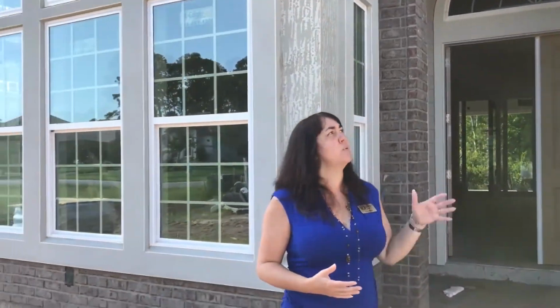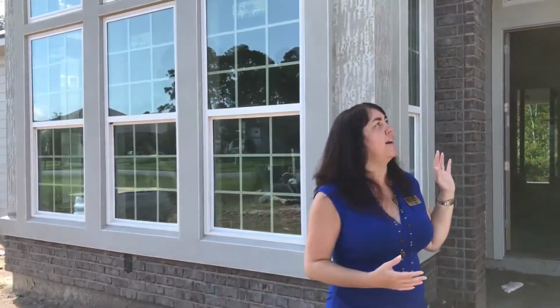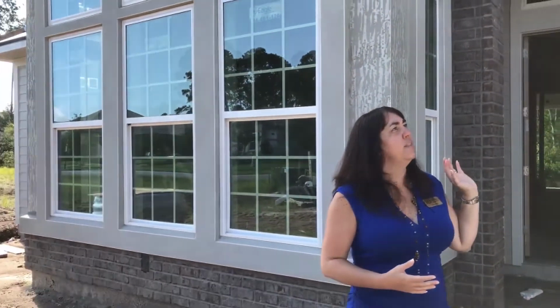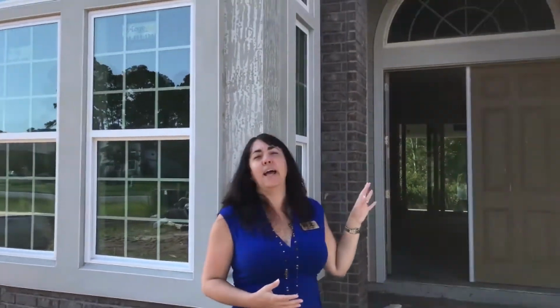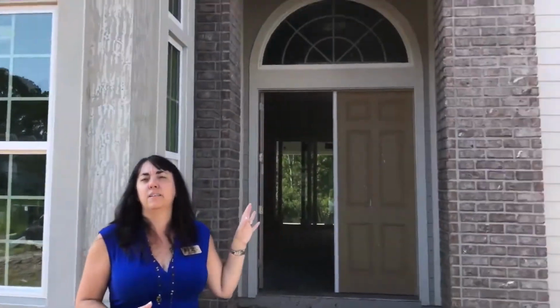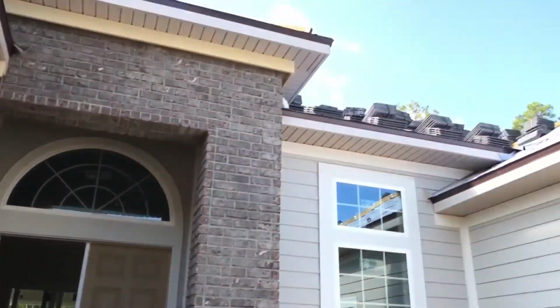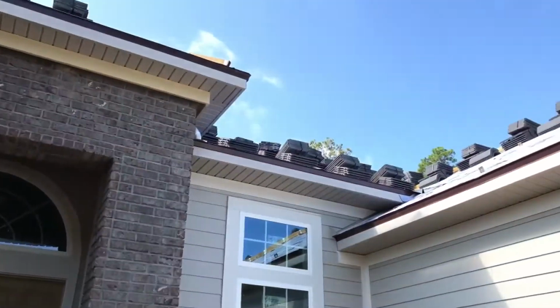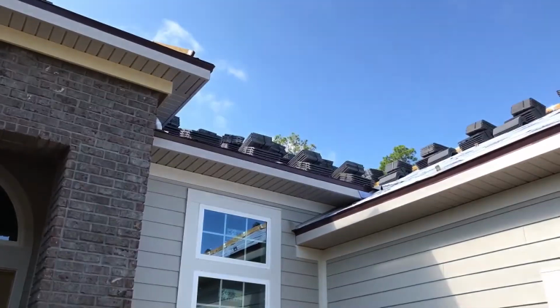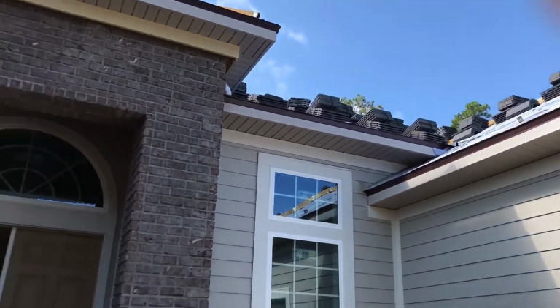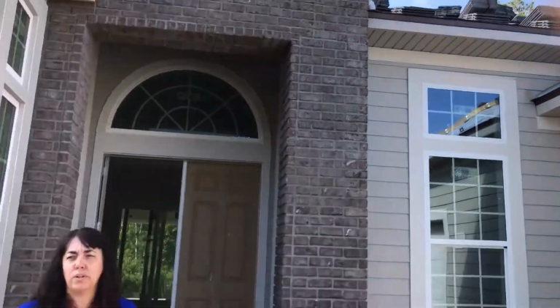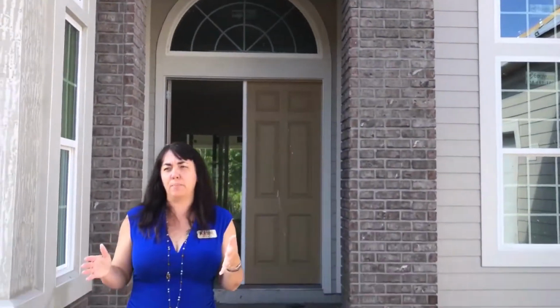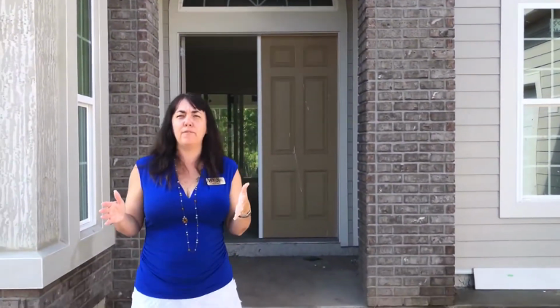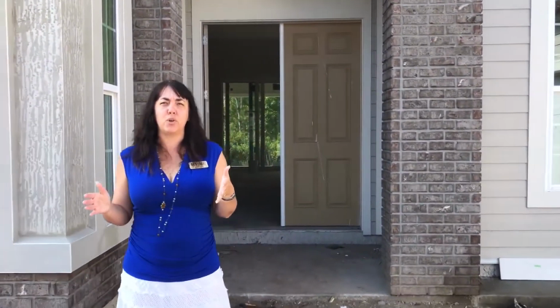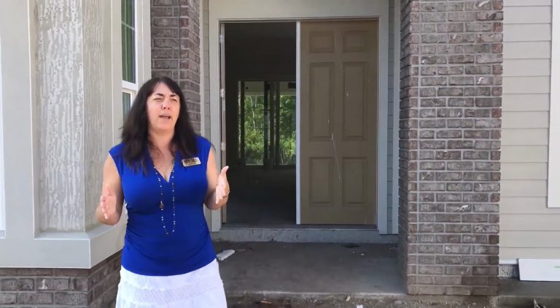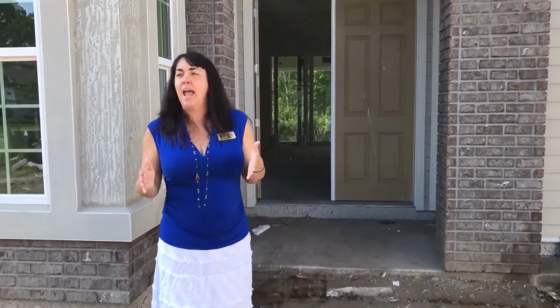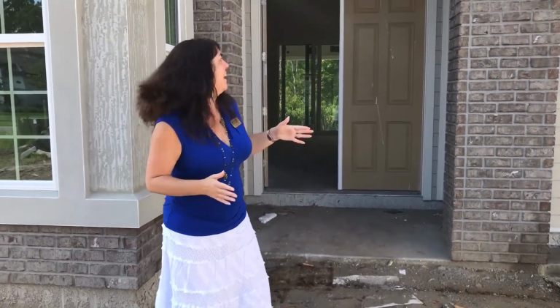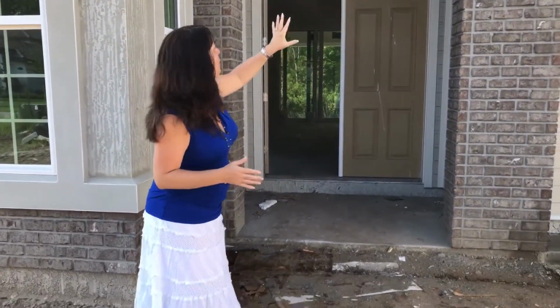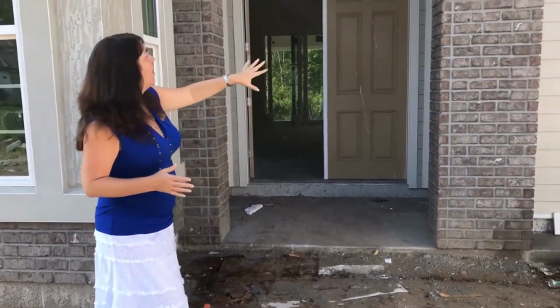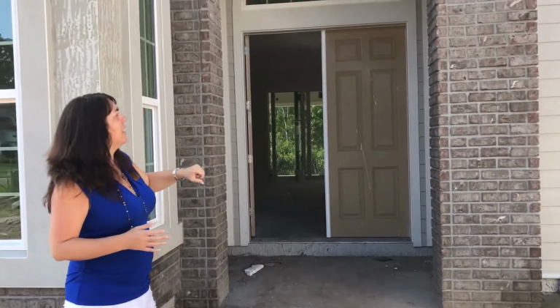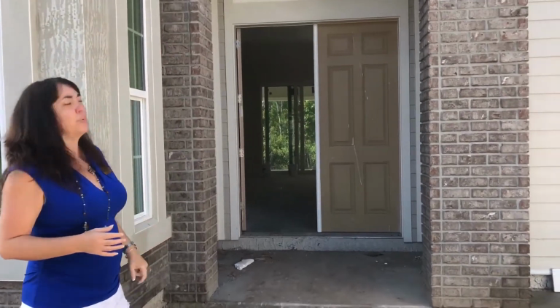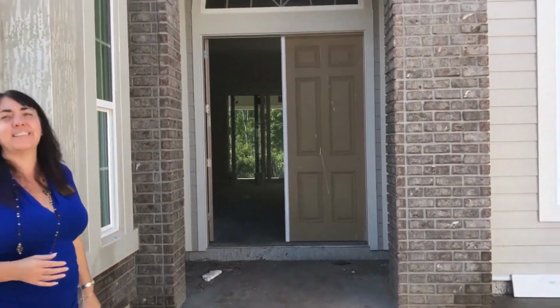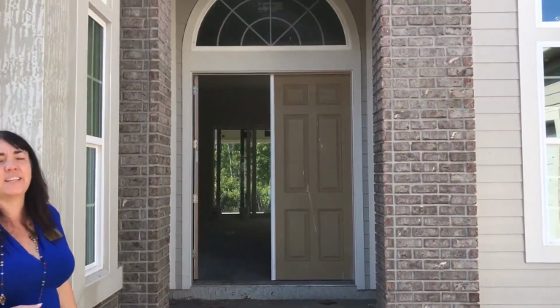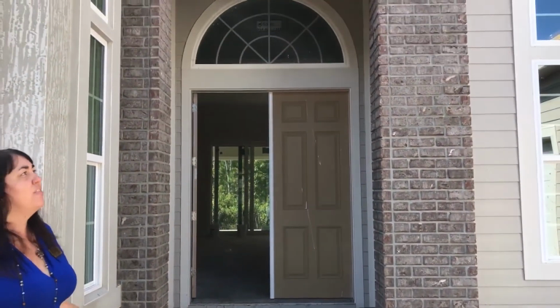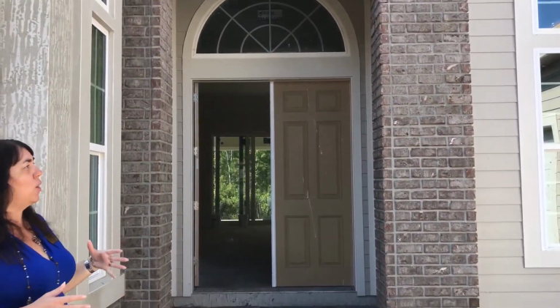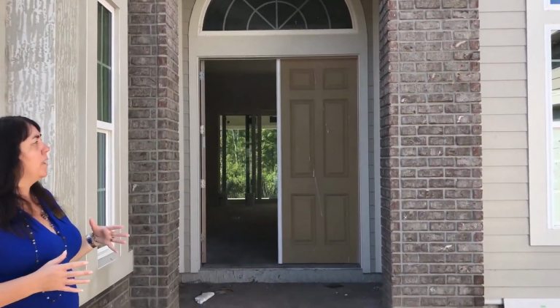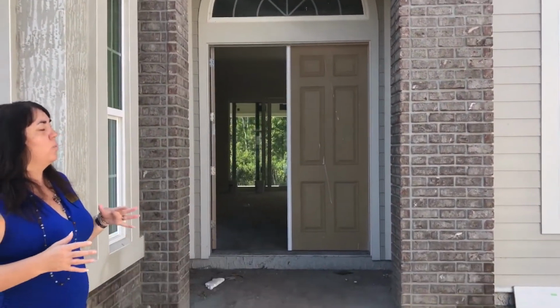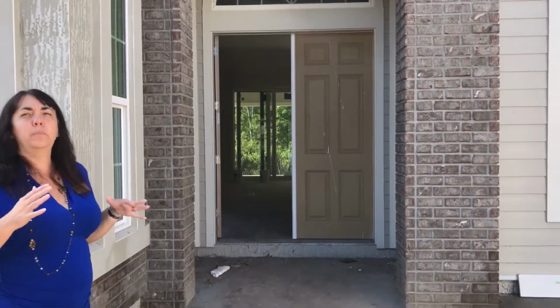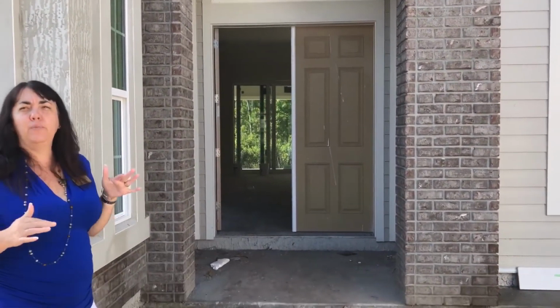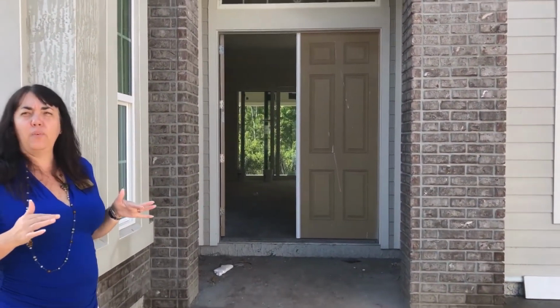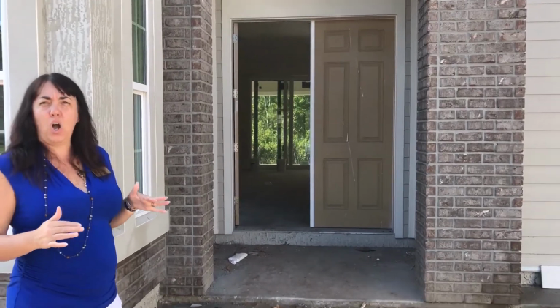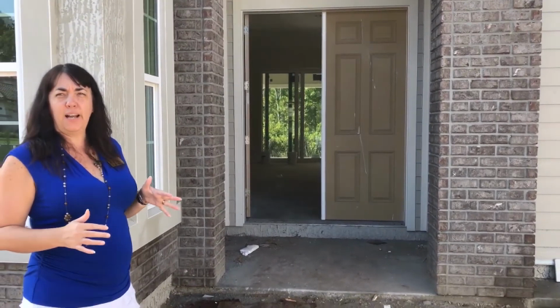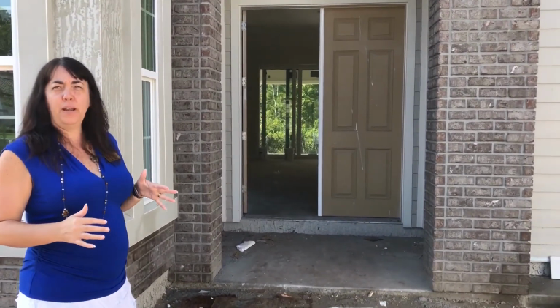It is going to have the clay tiles on the roof. It's going to have the brick pavers in the driveway, and it's going to have the brick accent. This home will probably be ready around the August time frame.